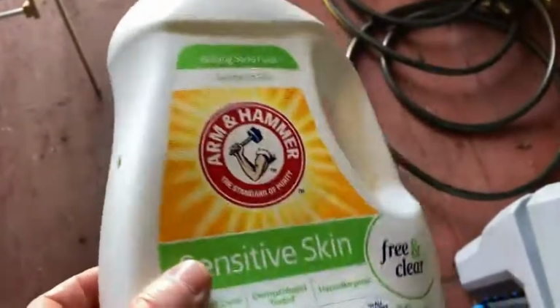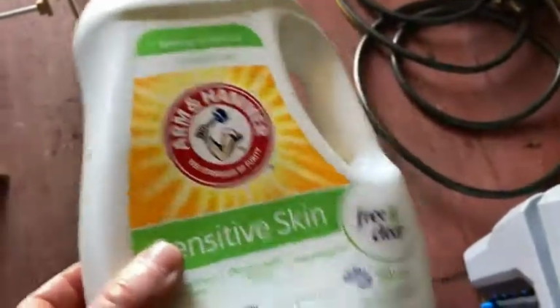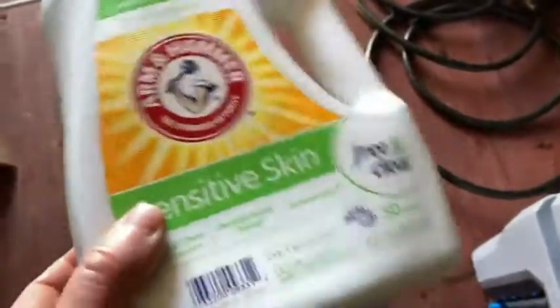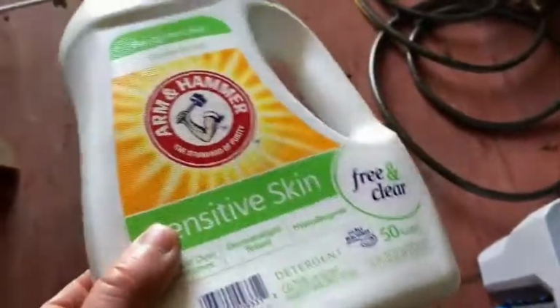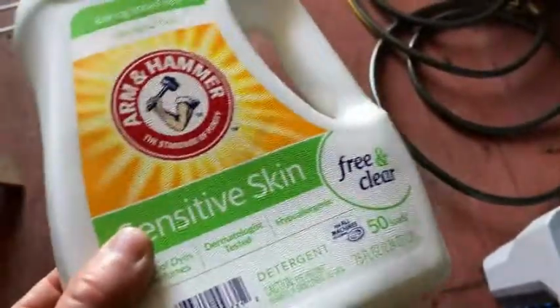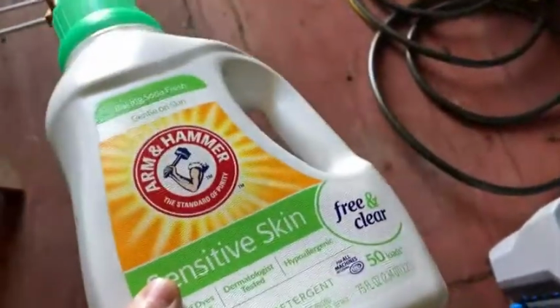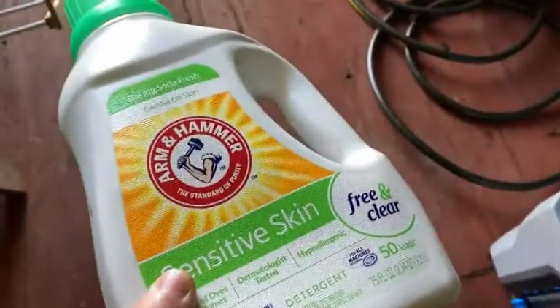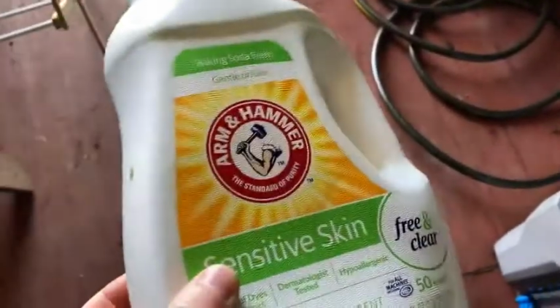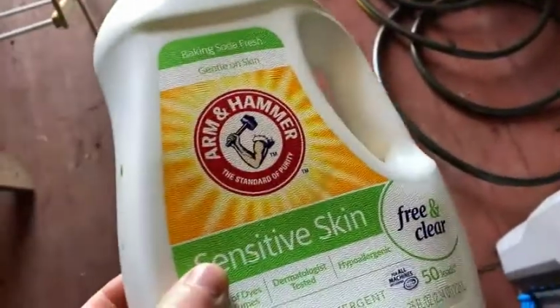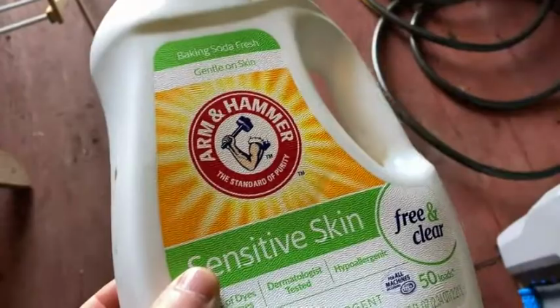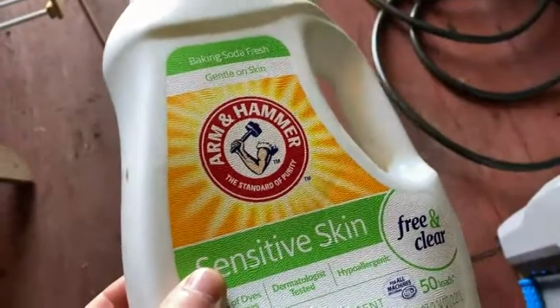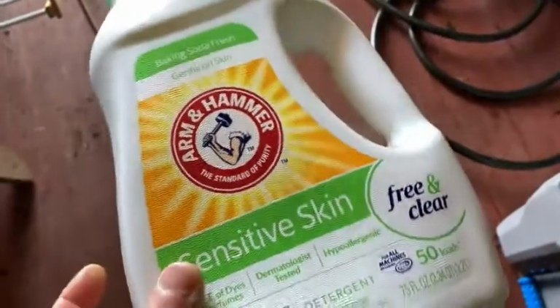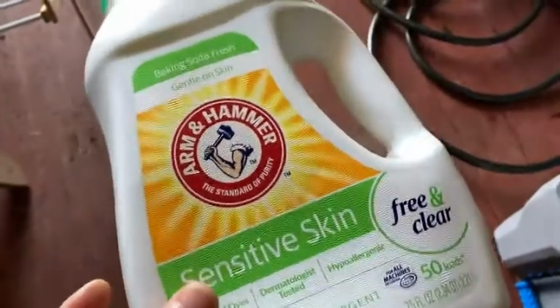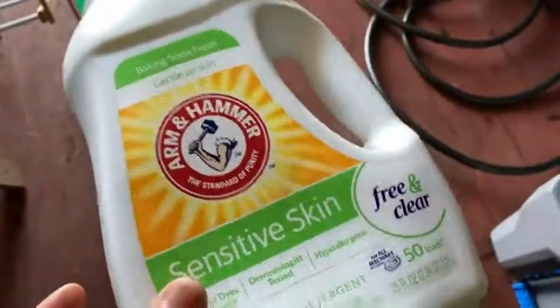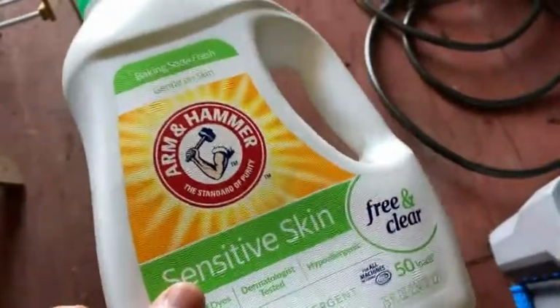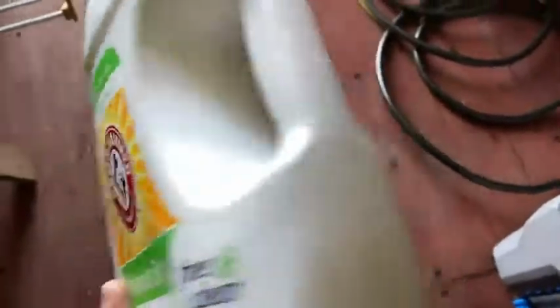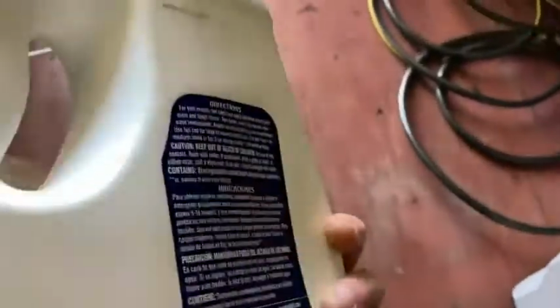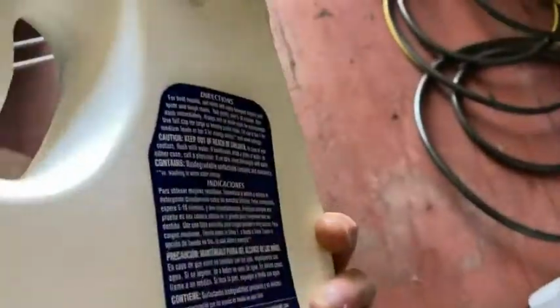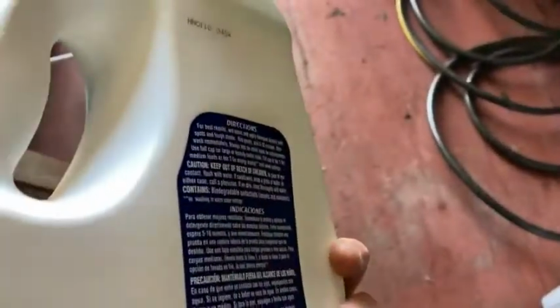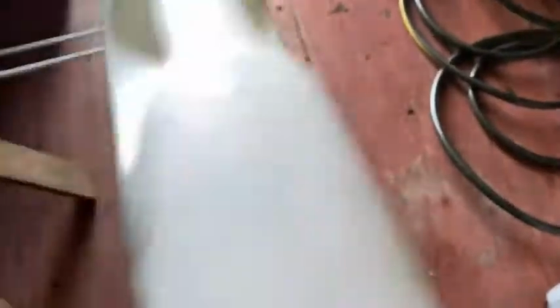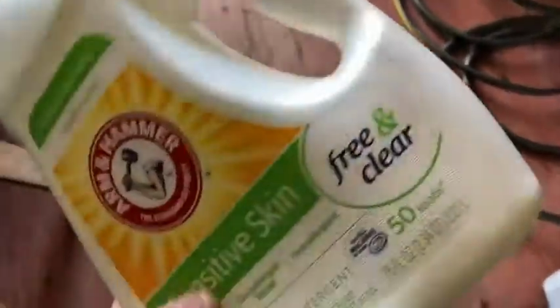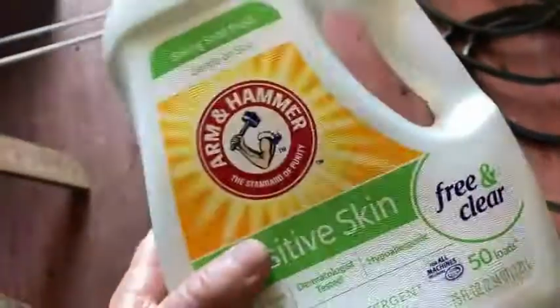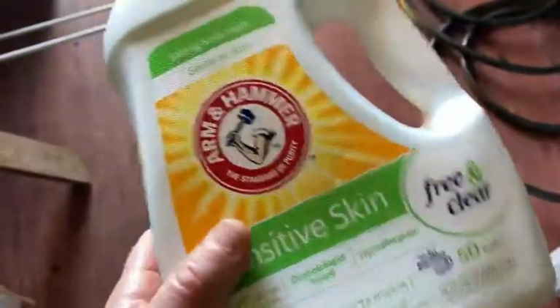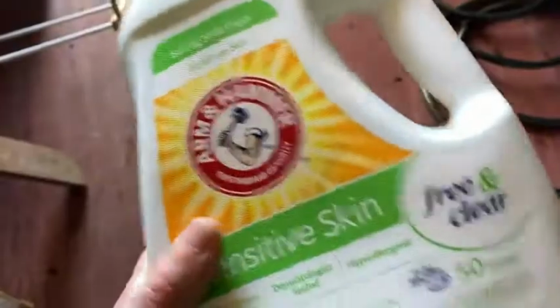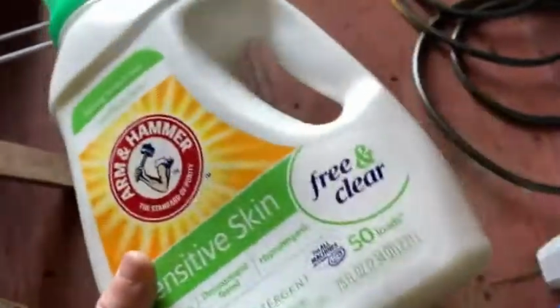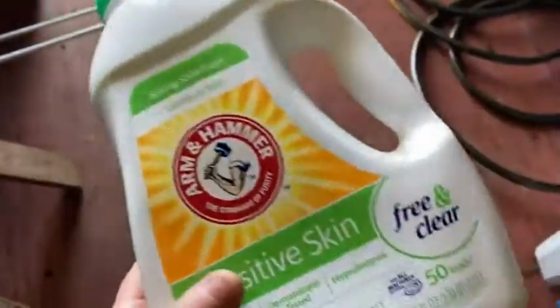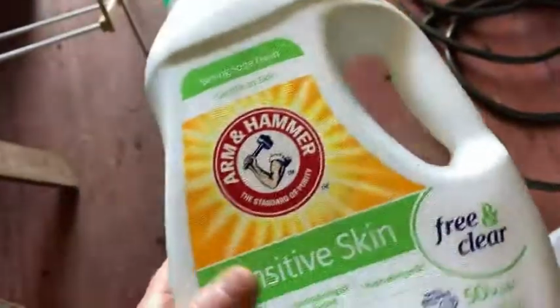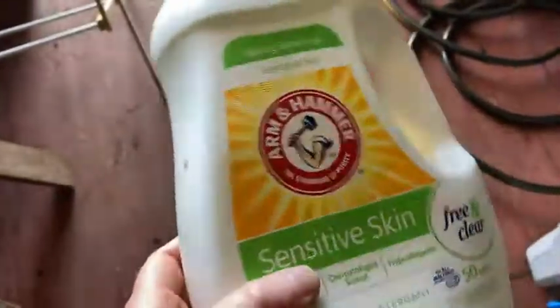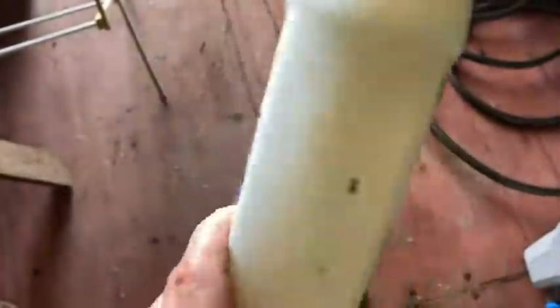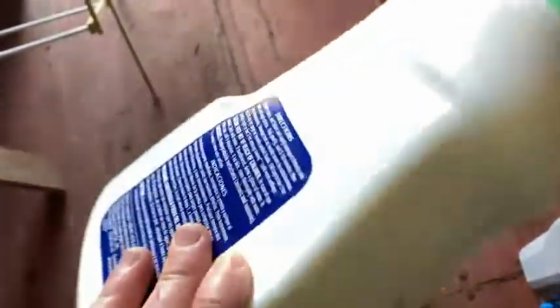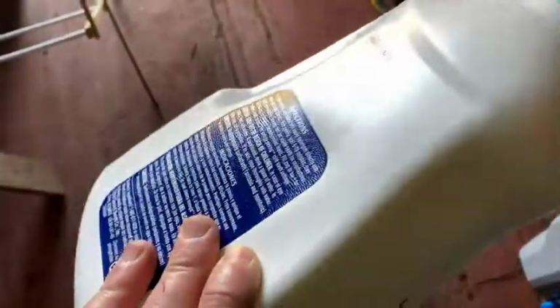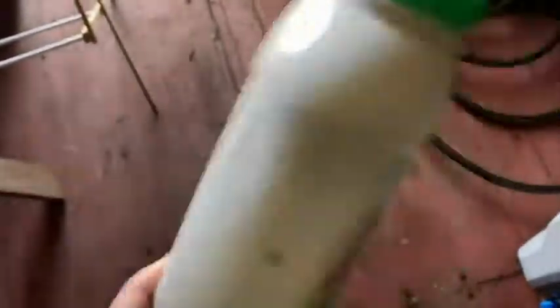You can just get a regular detergent and you might be okay, or you can try to get something like this. I think this is pretty good. There's other ones that are good too that I like, but this one works for me.